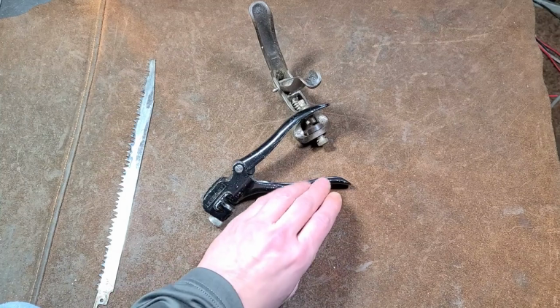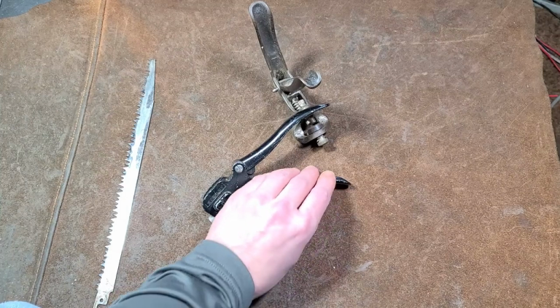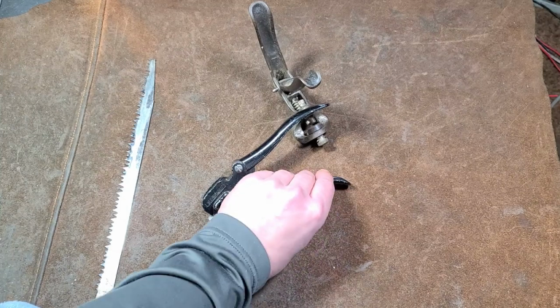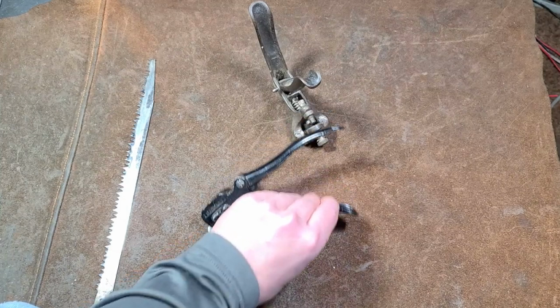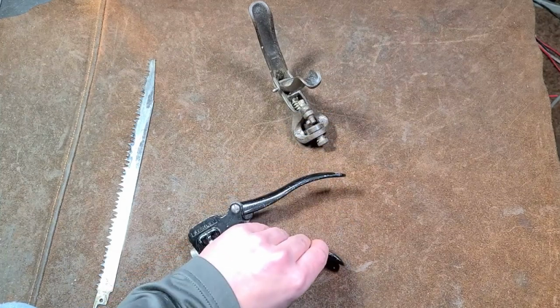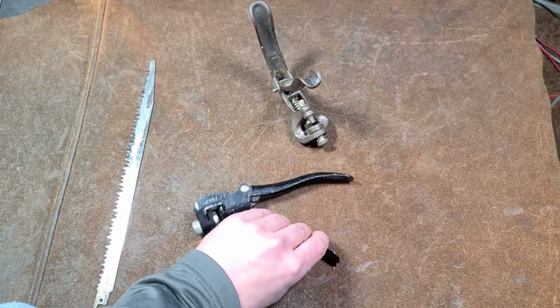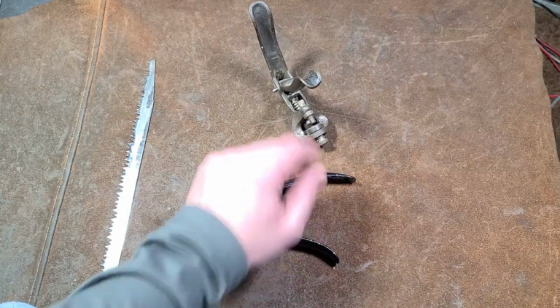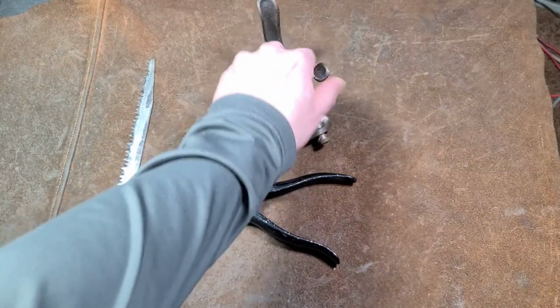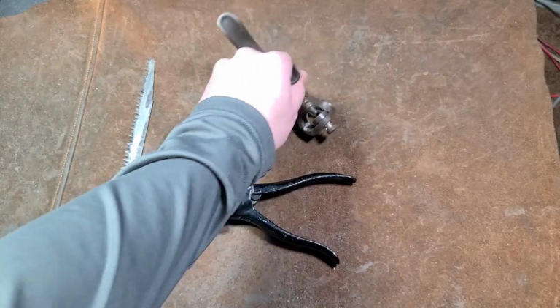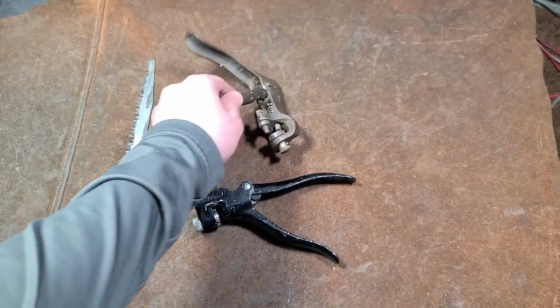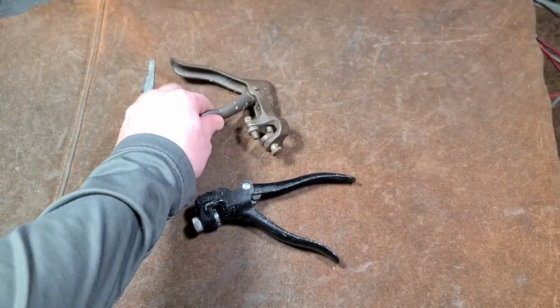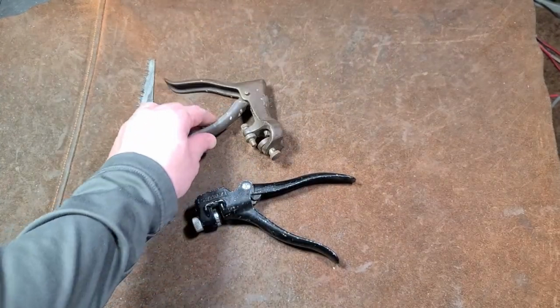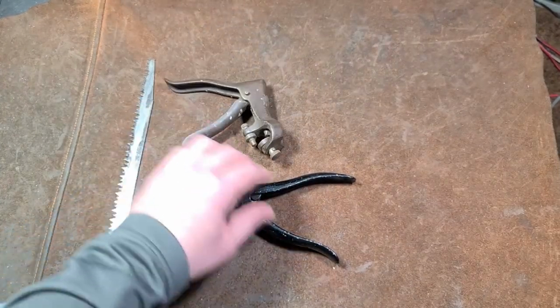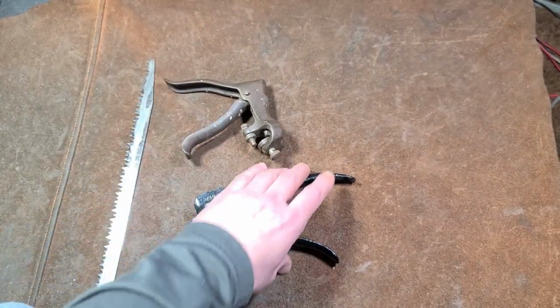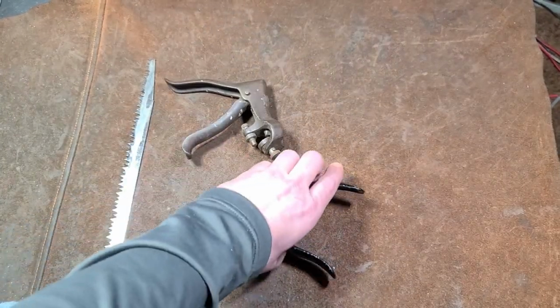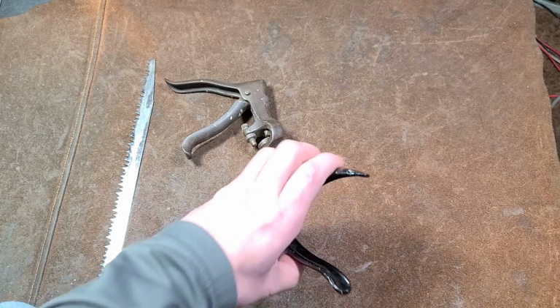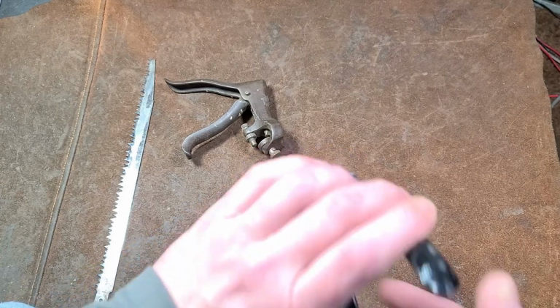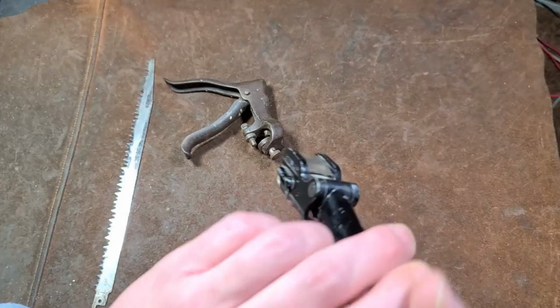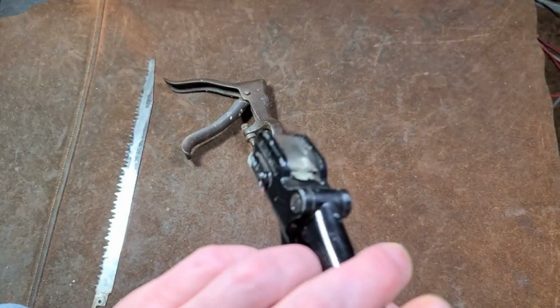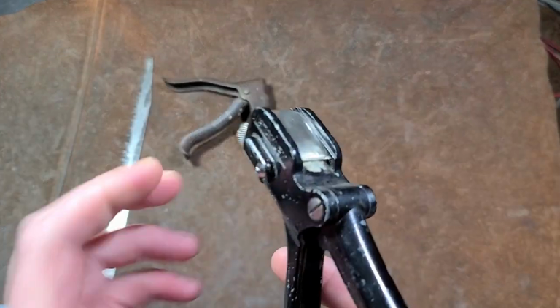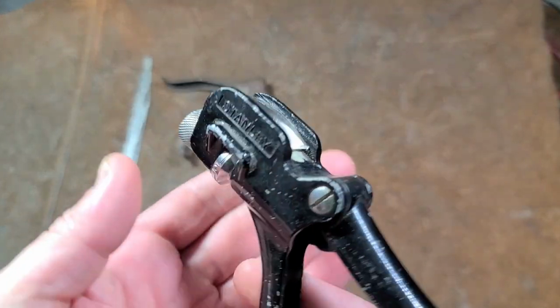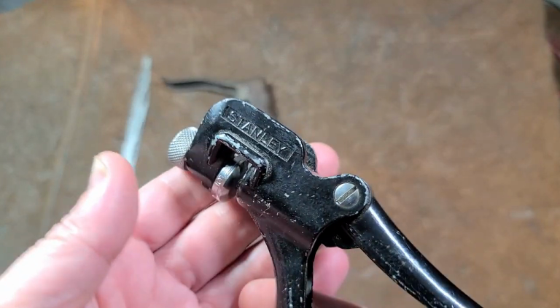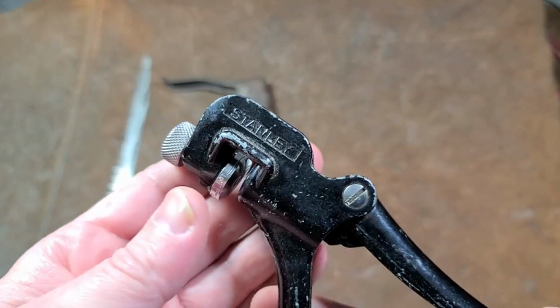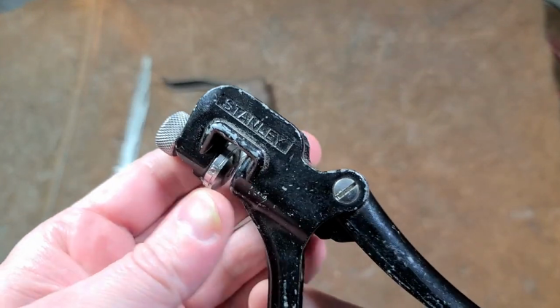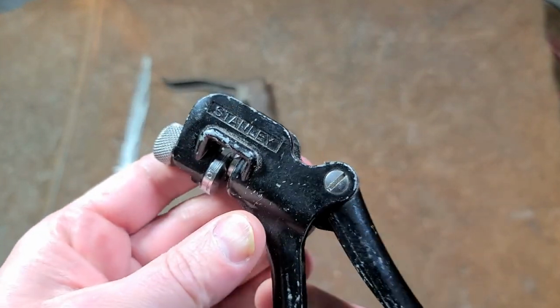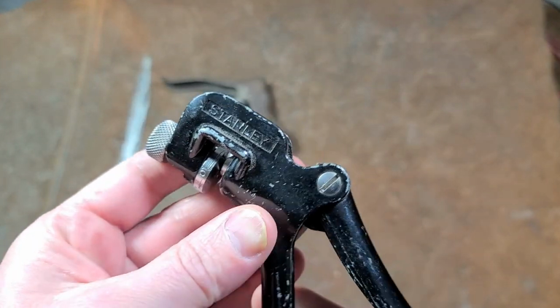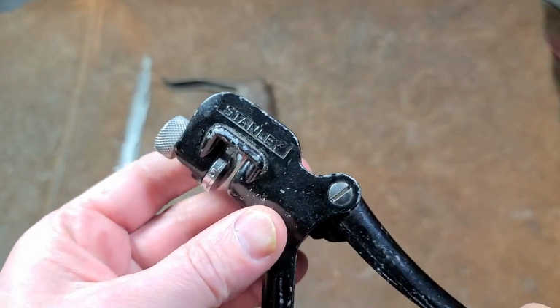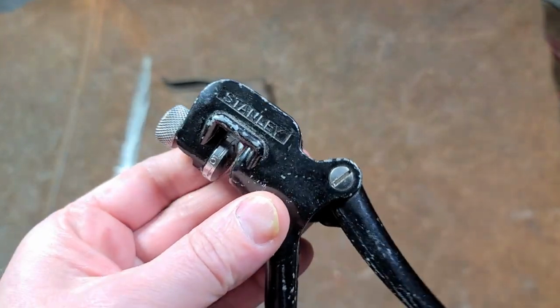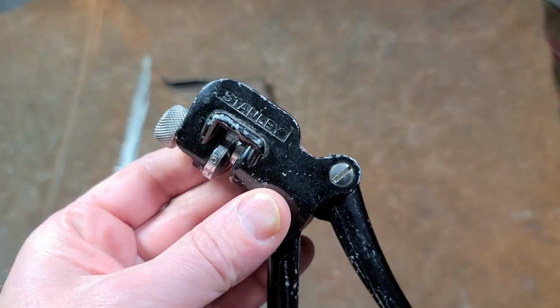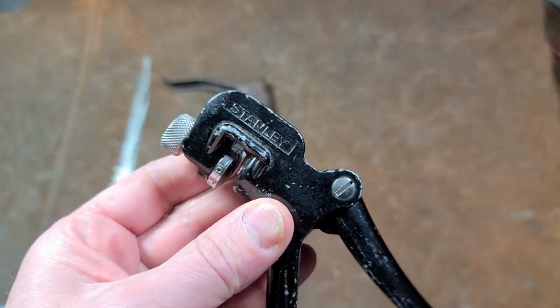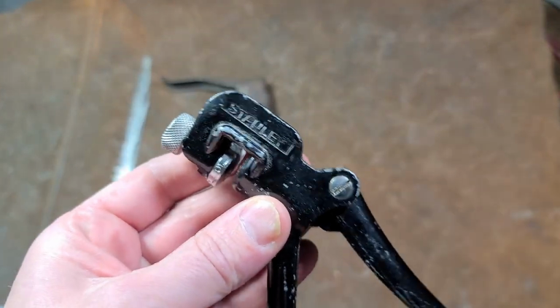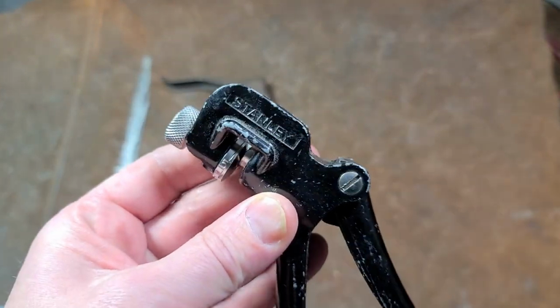Catus Maximus here, this time with another interesting item — the Stanley Hand Saw Tooth Set.